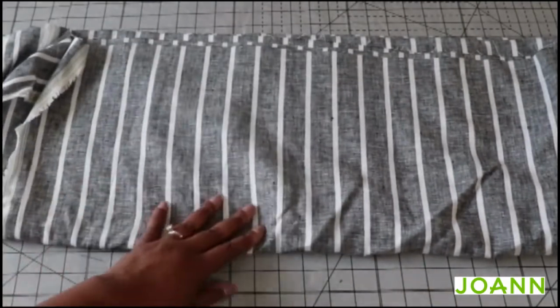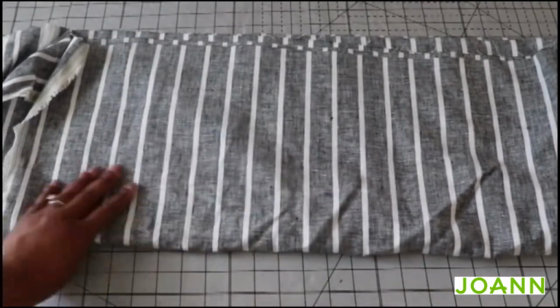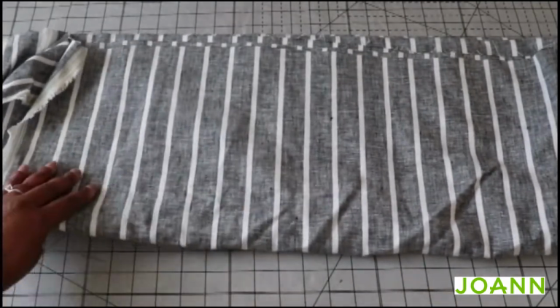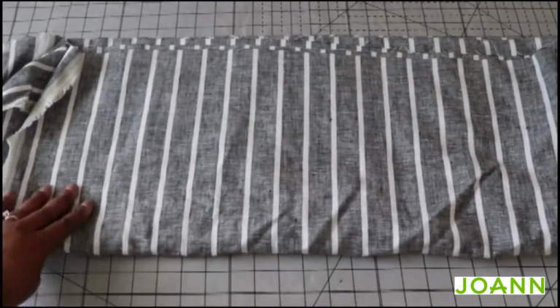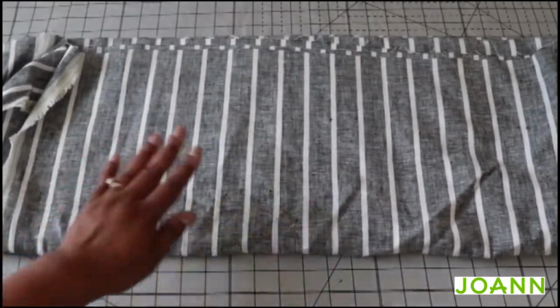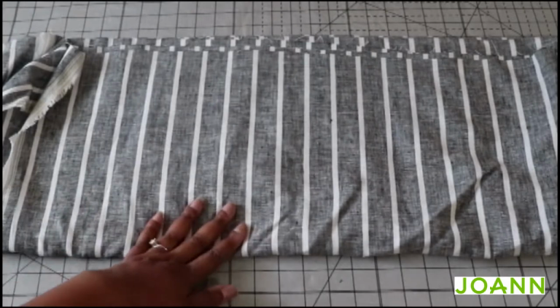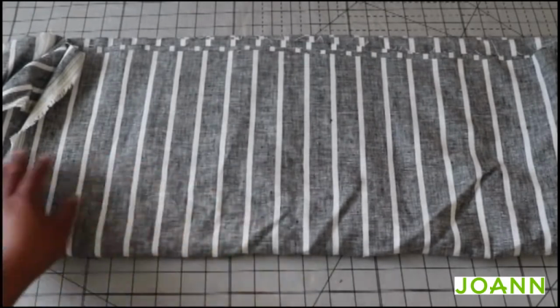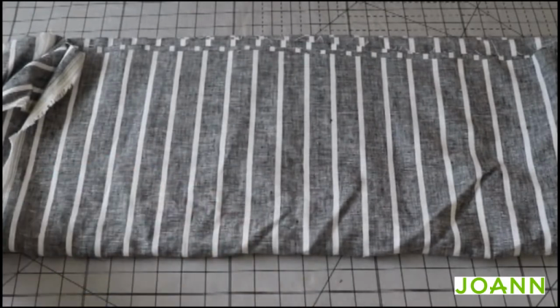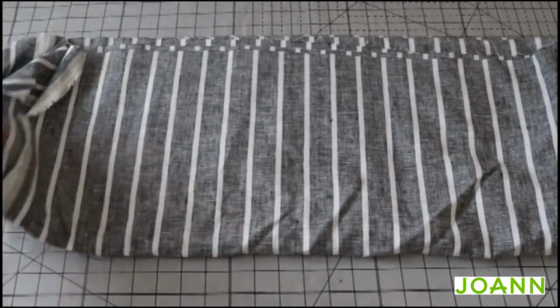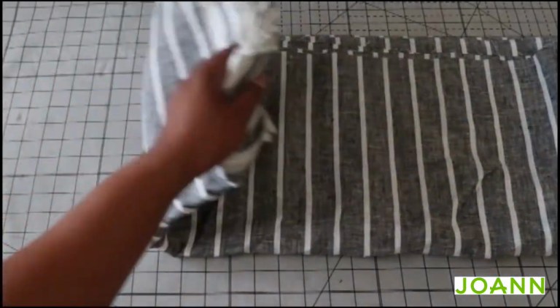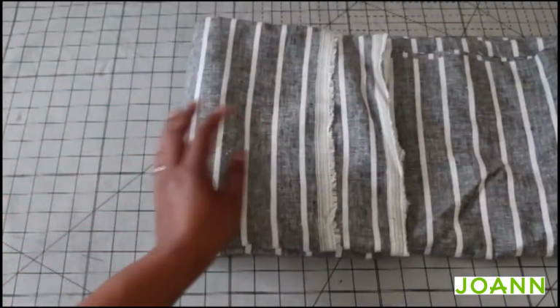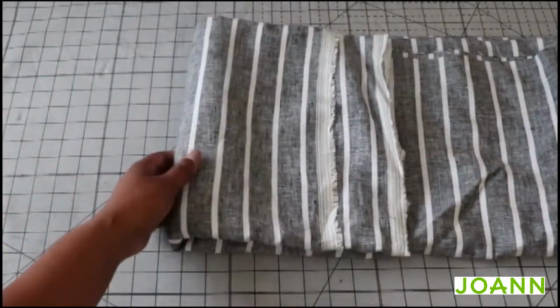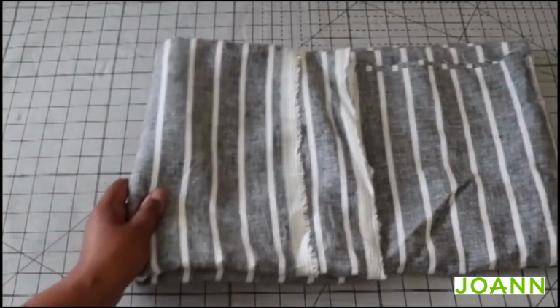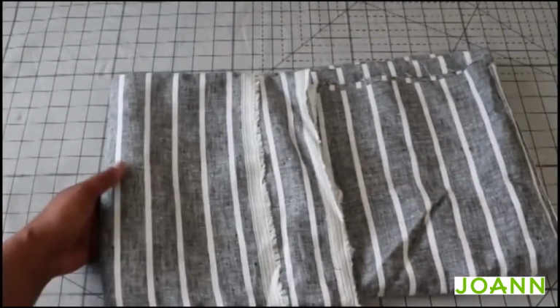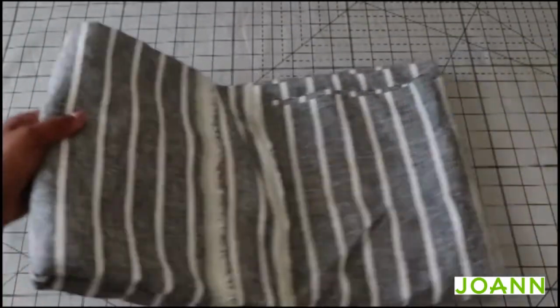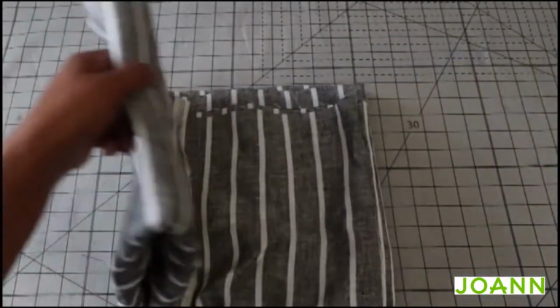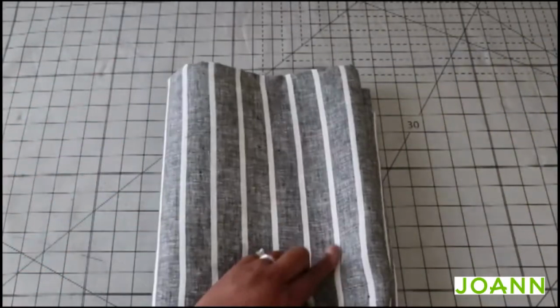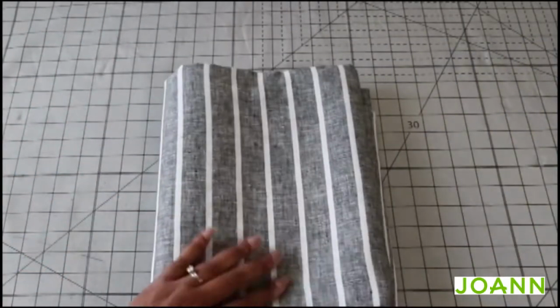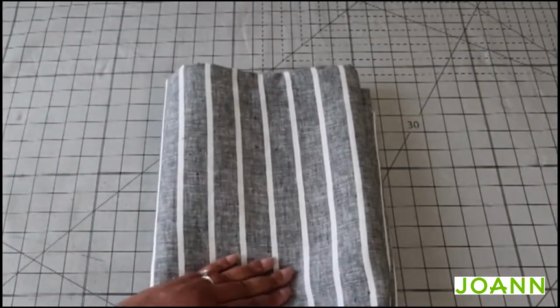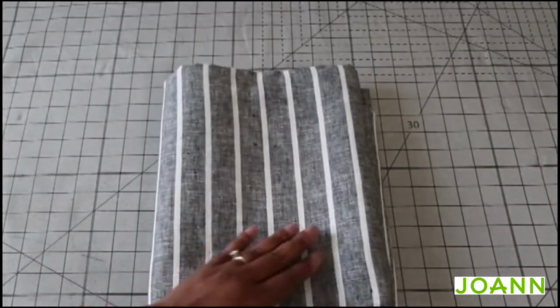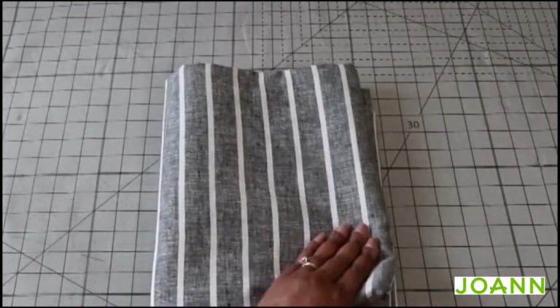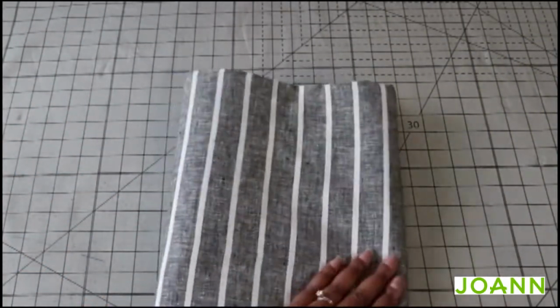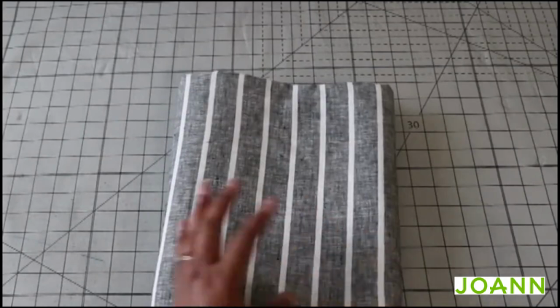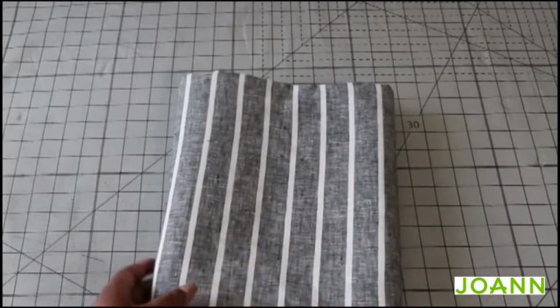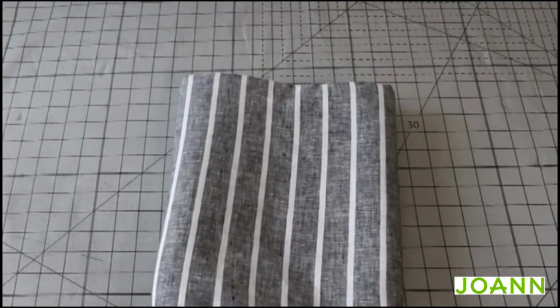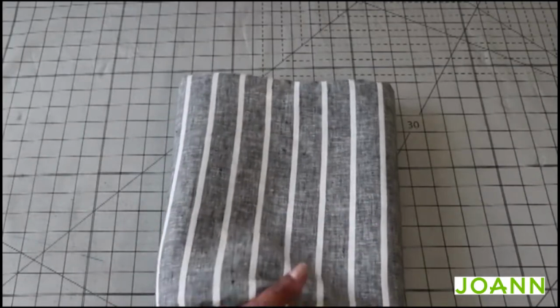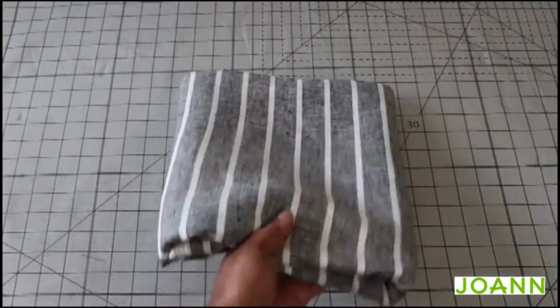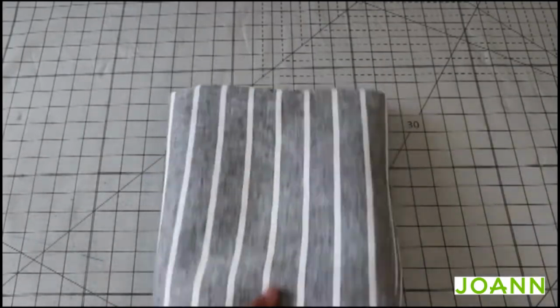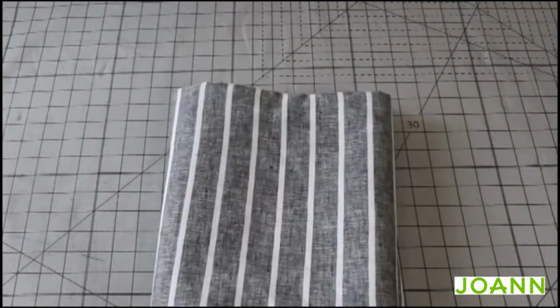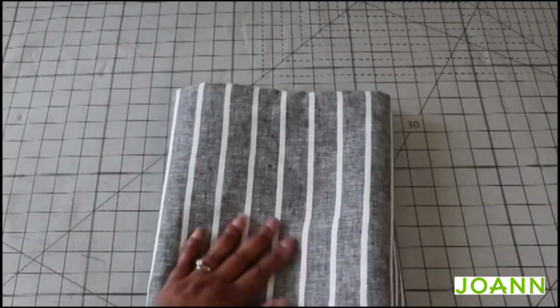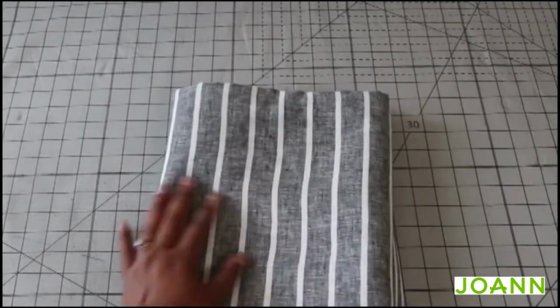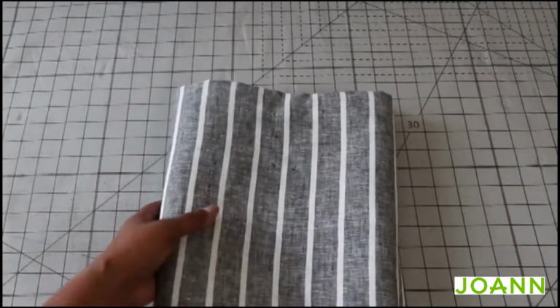This is the black colorway — it also came in a blue colorway. It was from Joann's and I think I bought it when they had all the linen and denim at like $7 a yard or something. I just couldn't pass it up.